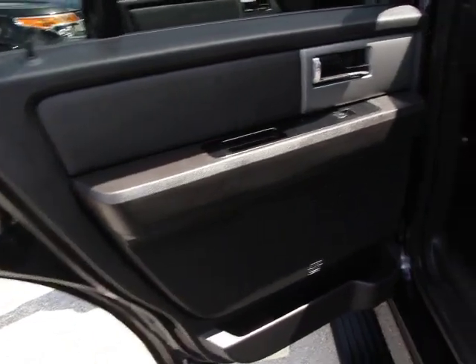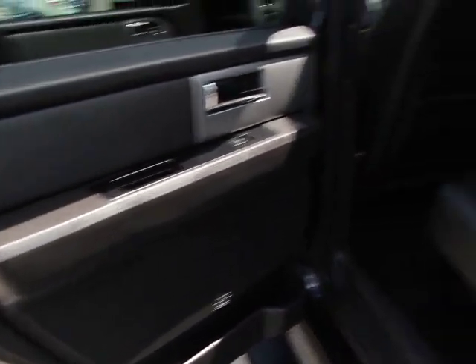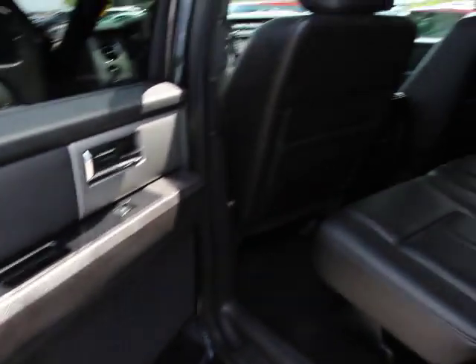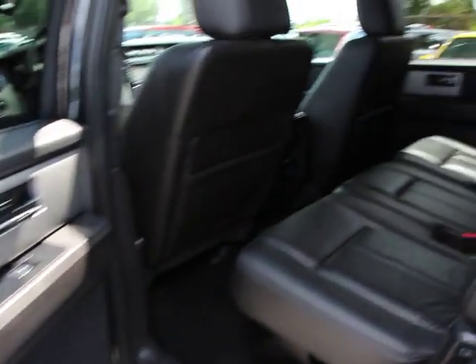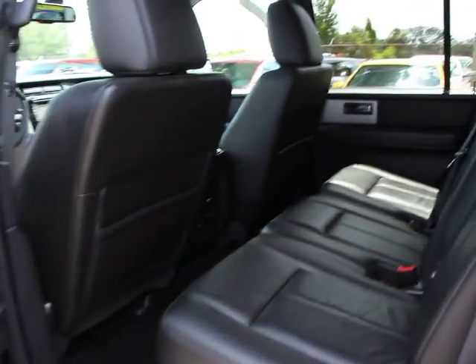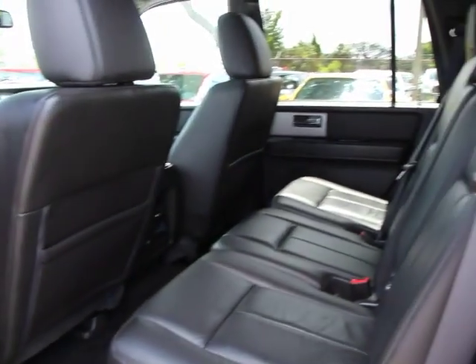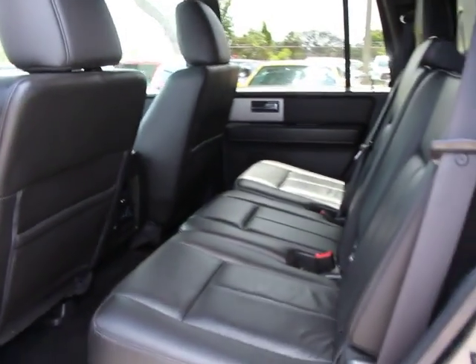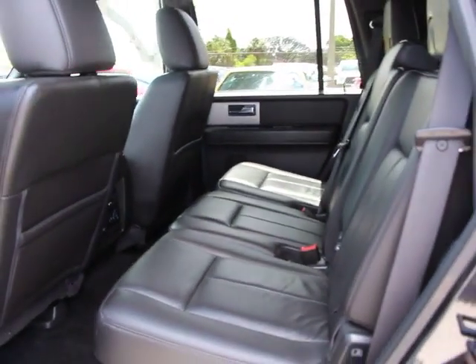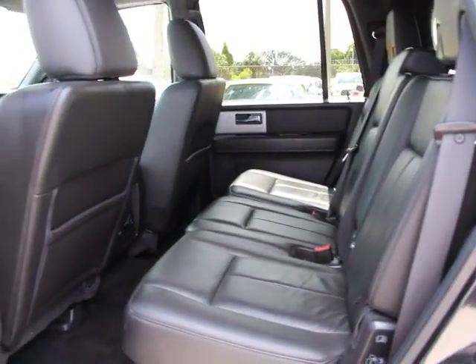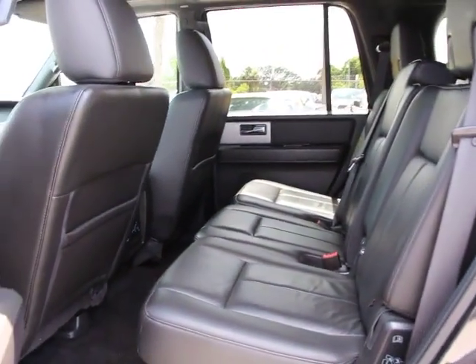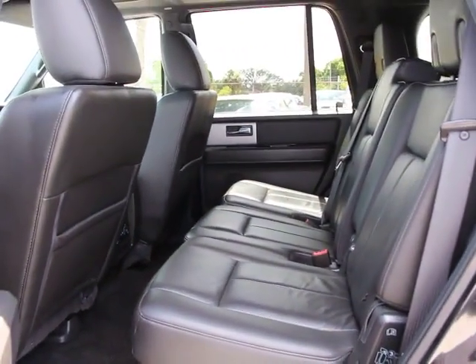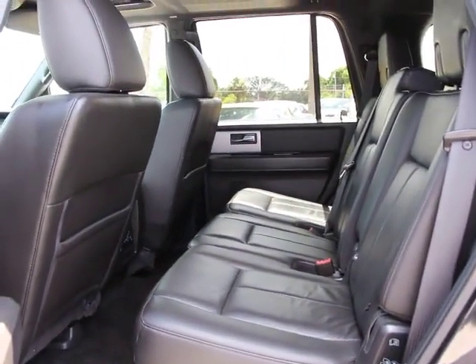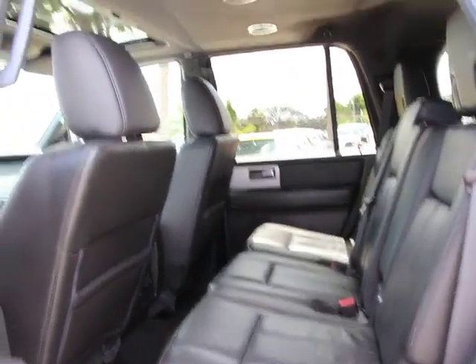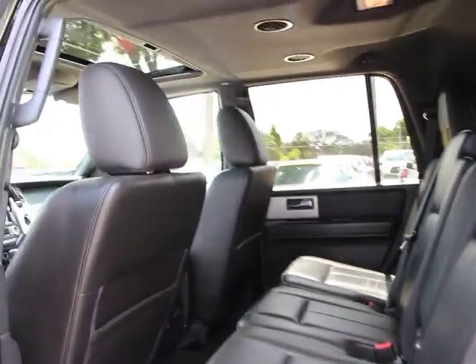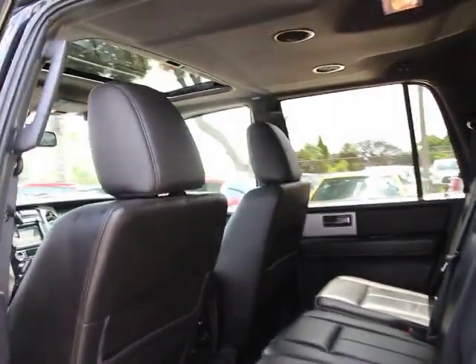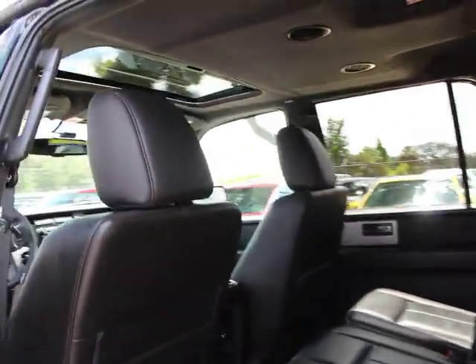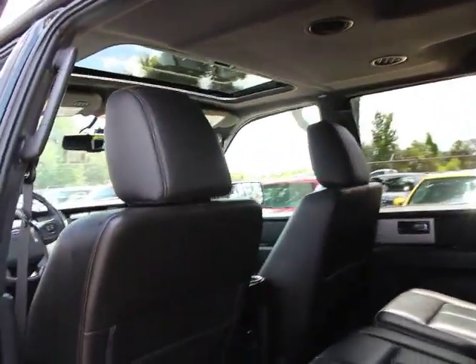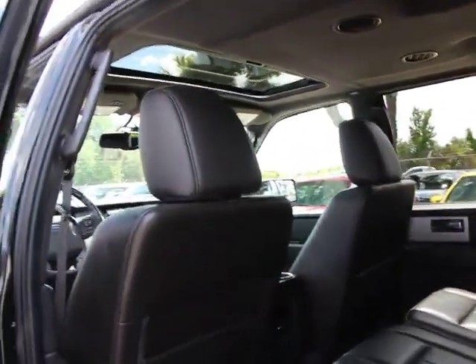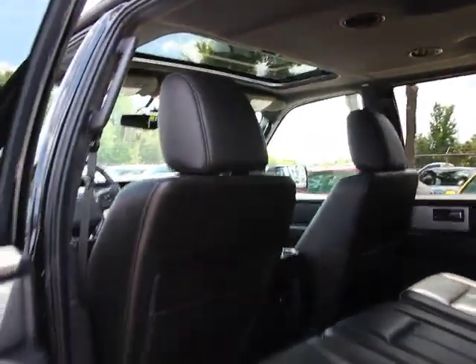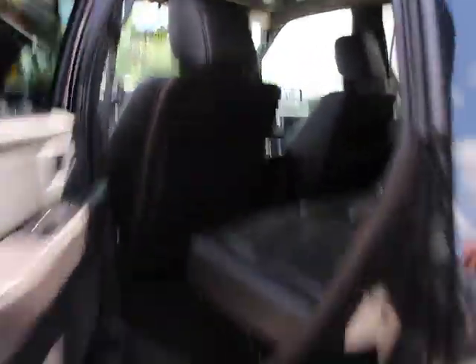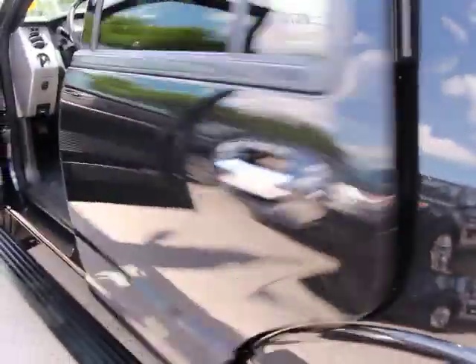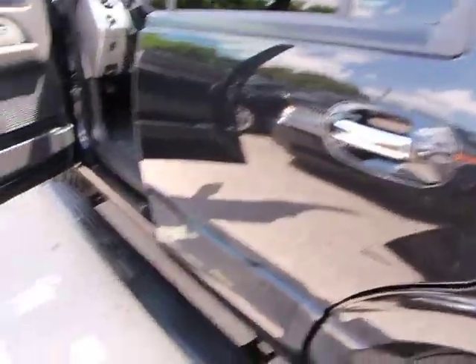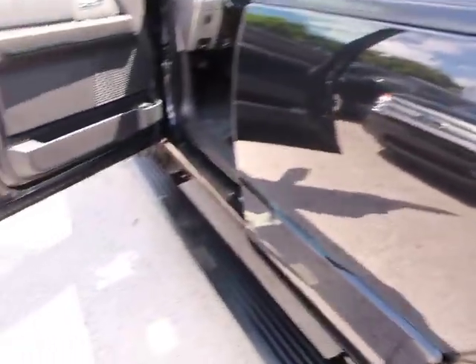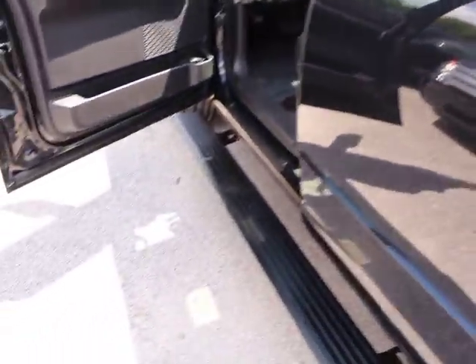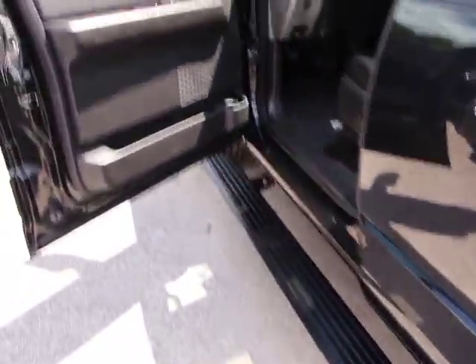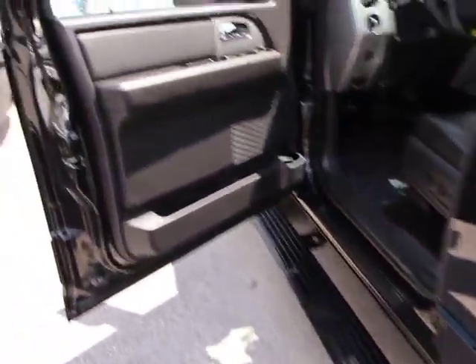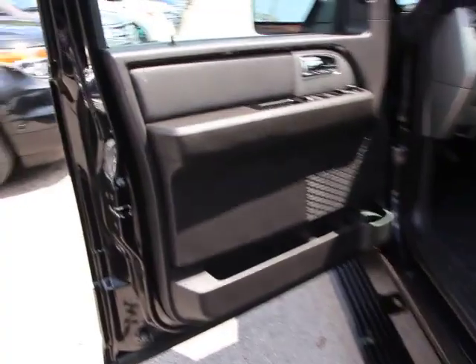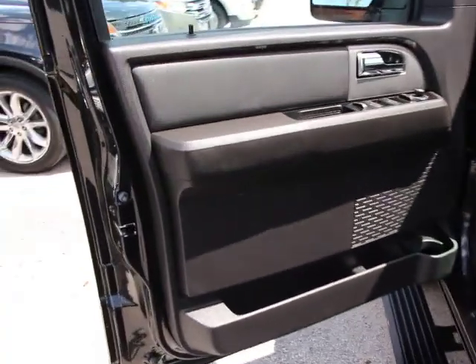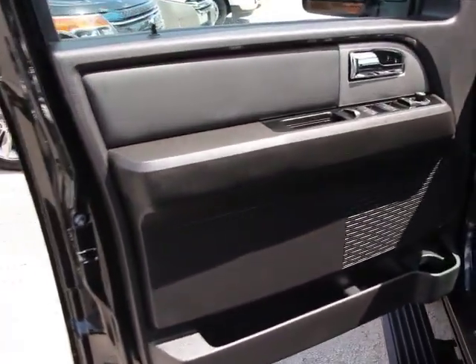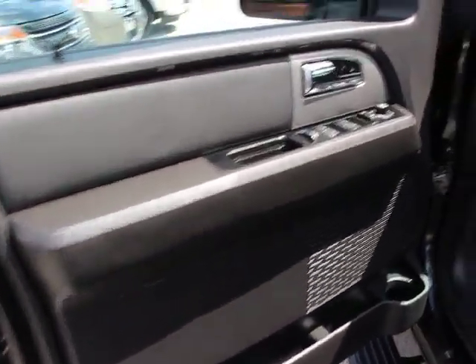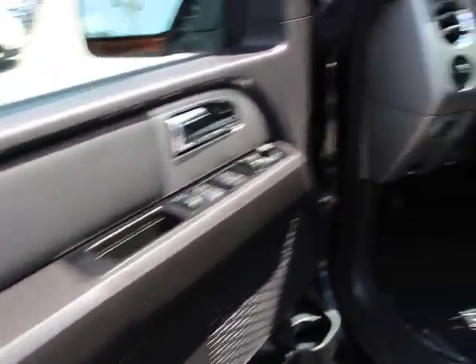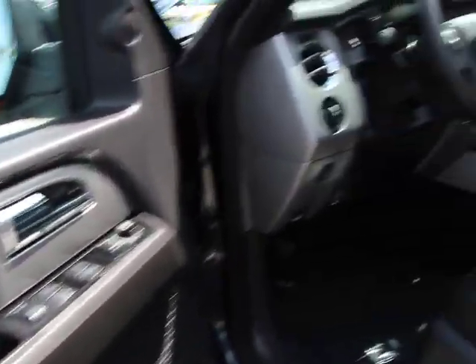CD player, fog lights, compass, power windows, security system, trip computer, and heated front seats. This vehicle is Carfax certified one owner and qualifies for Carfax buyback guarantee.